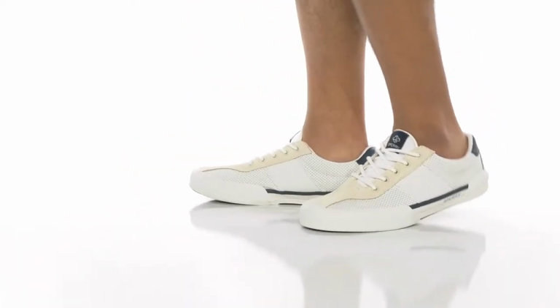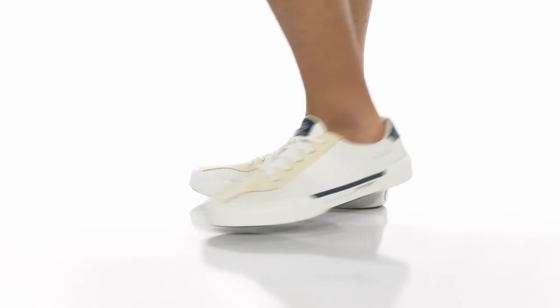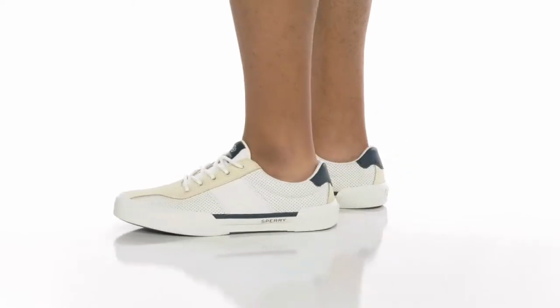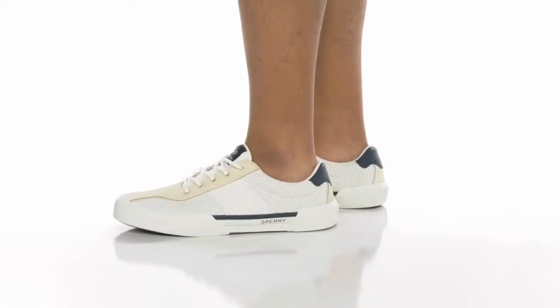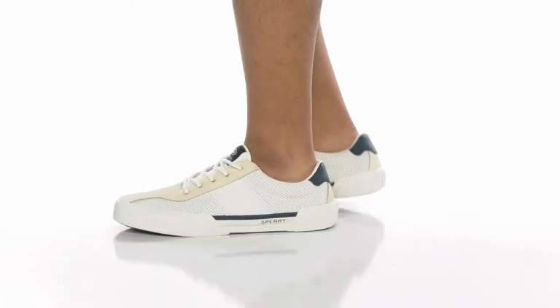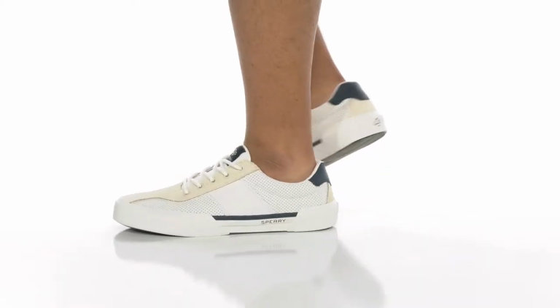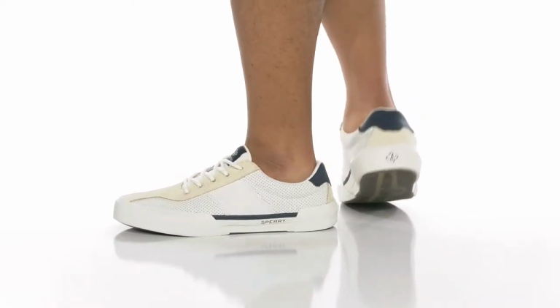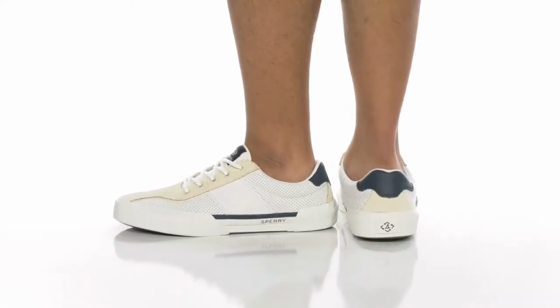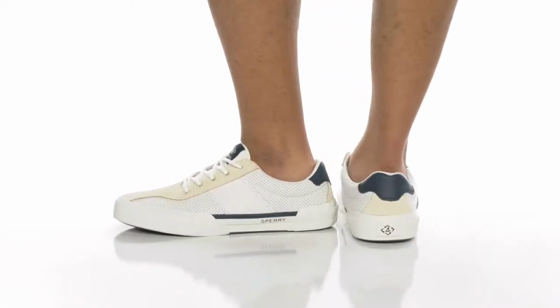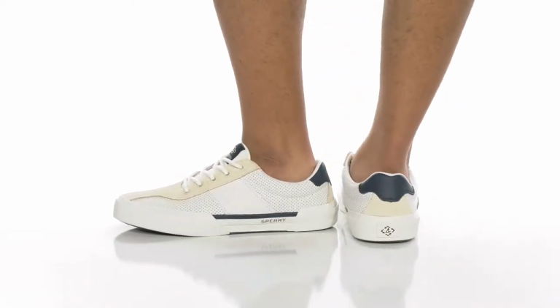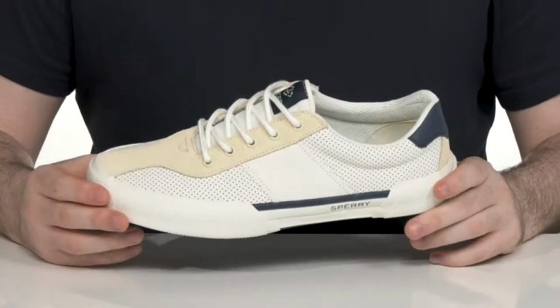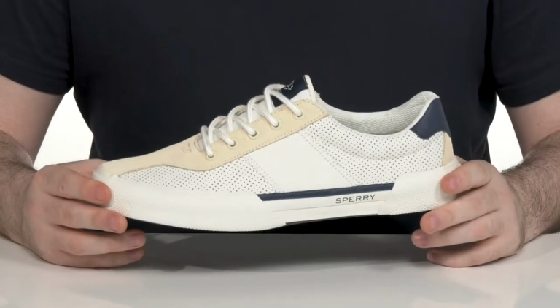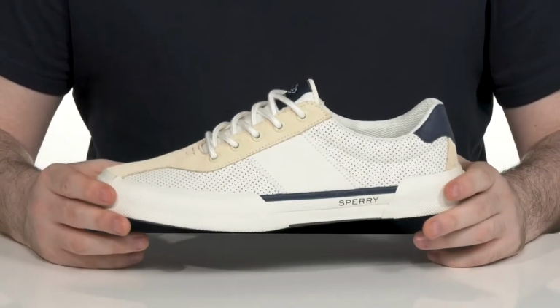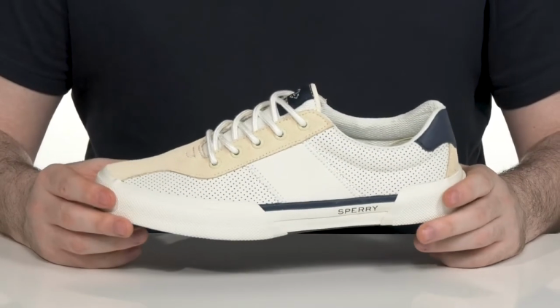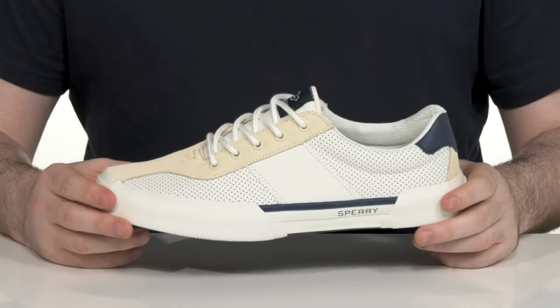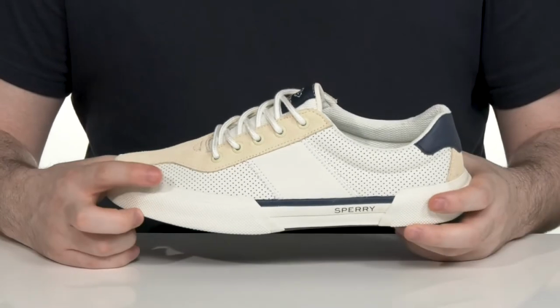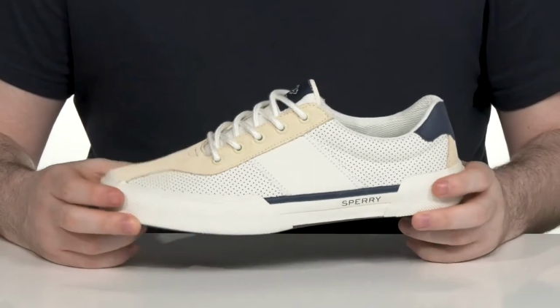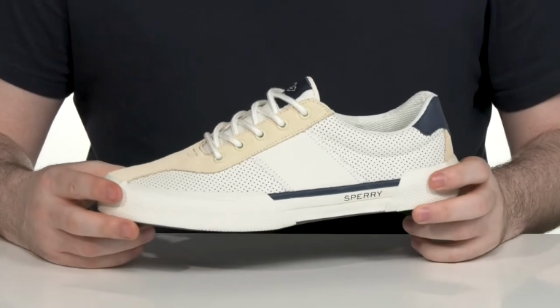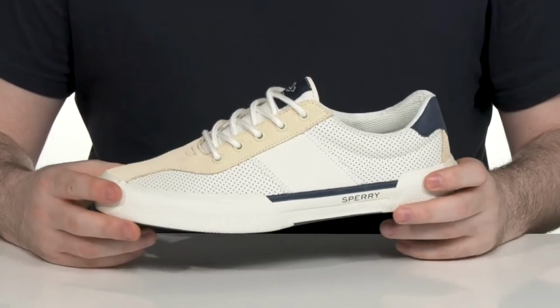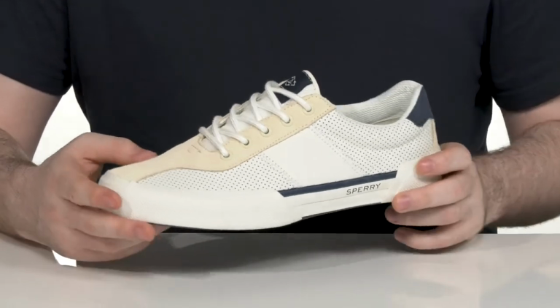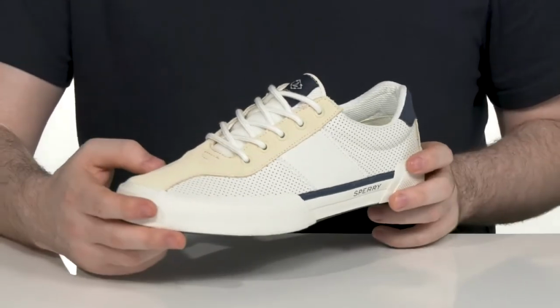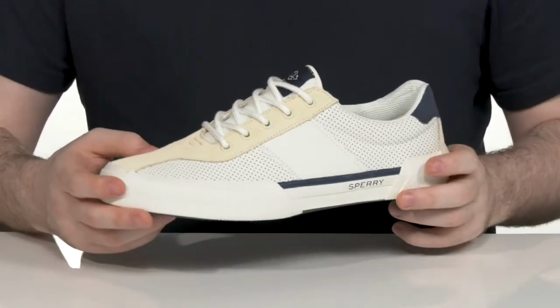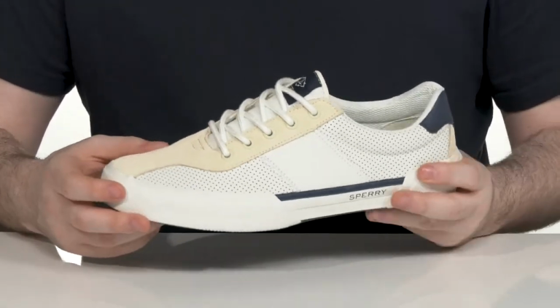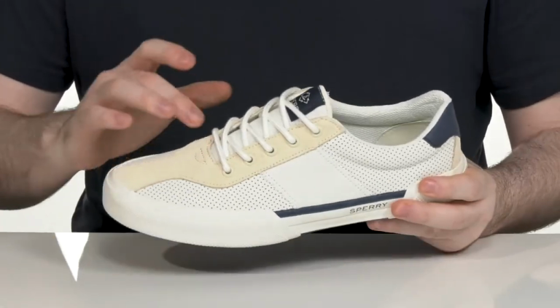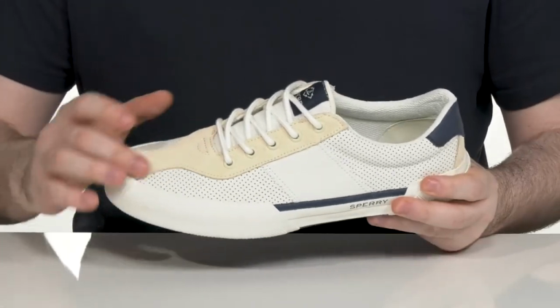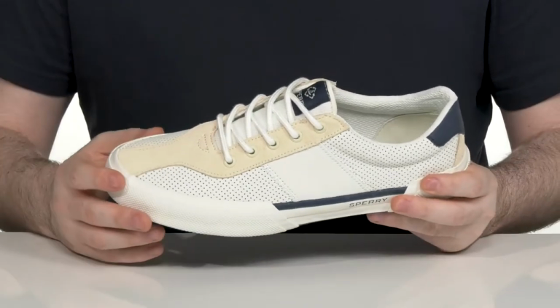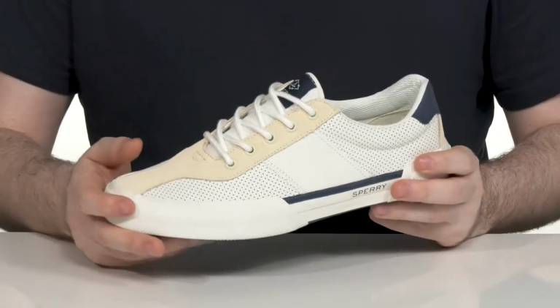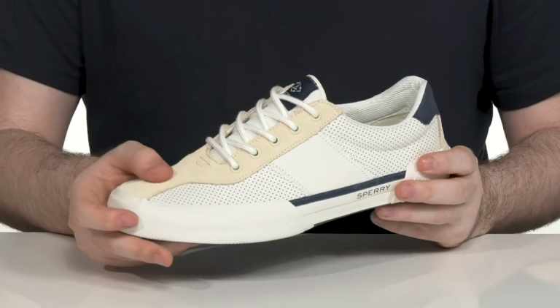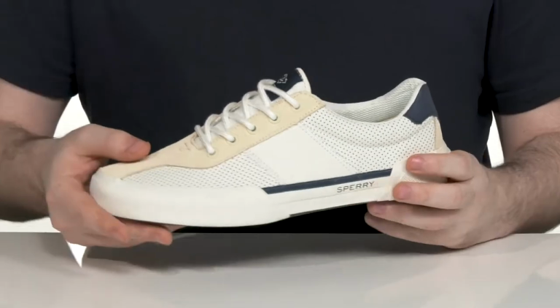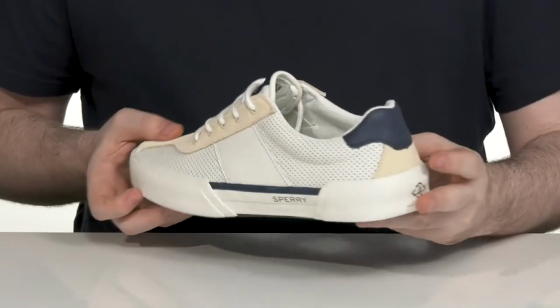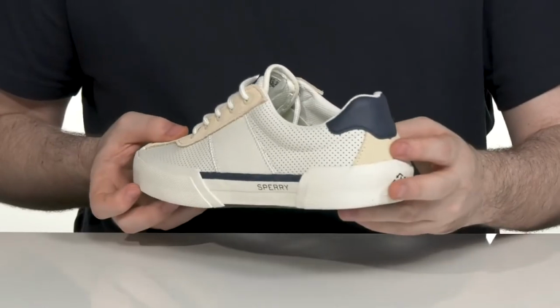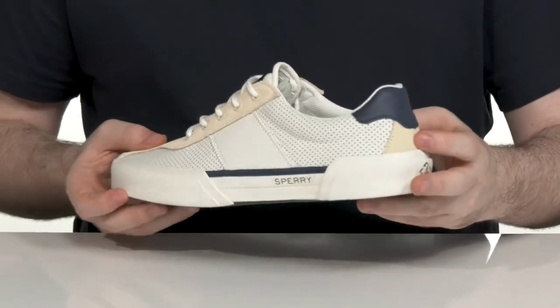Pamper your trendy side when you're wearing this great silhouette from Sperry. This lightweight sneaker has a perforated leather upper that's very stylish, with some suede detailing across the toe as well as on the heel.